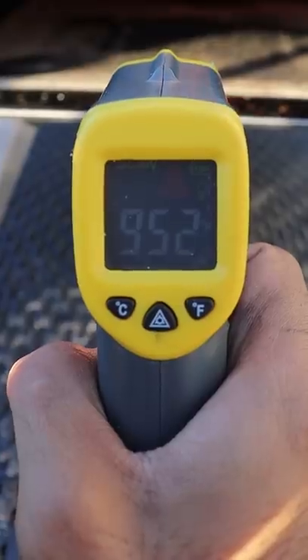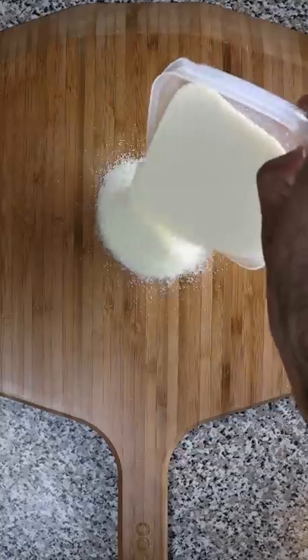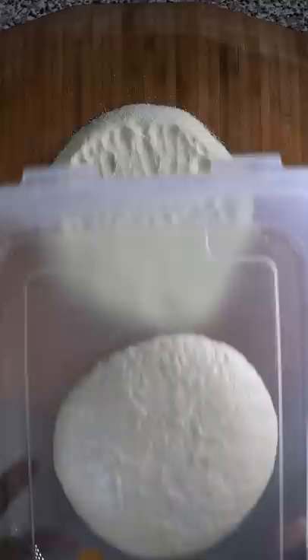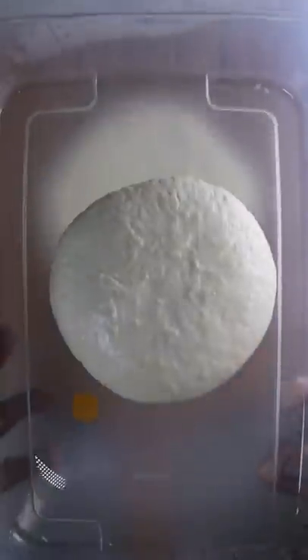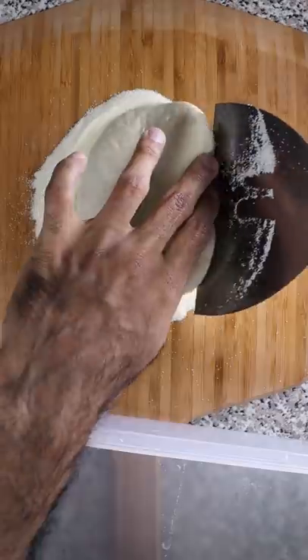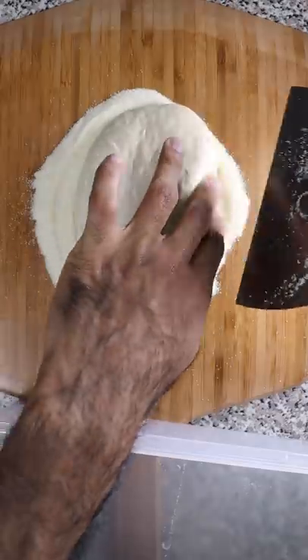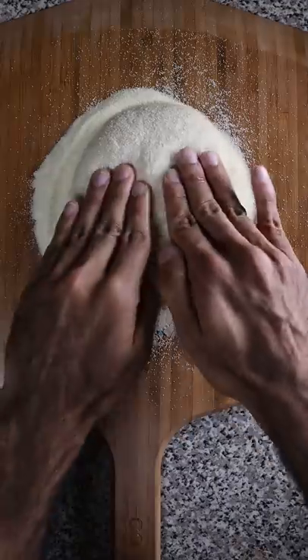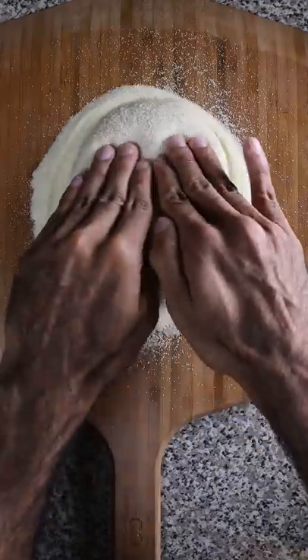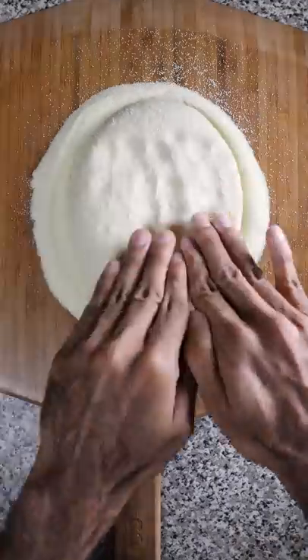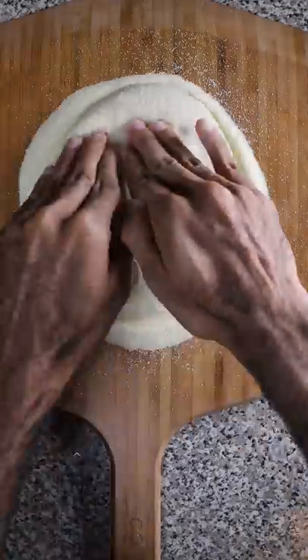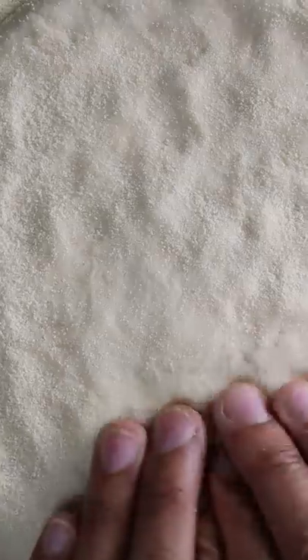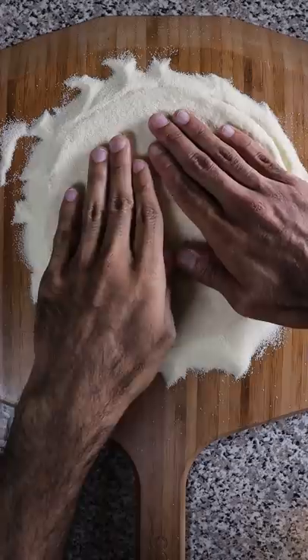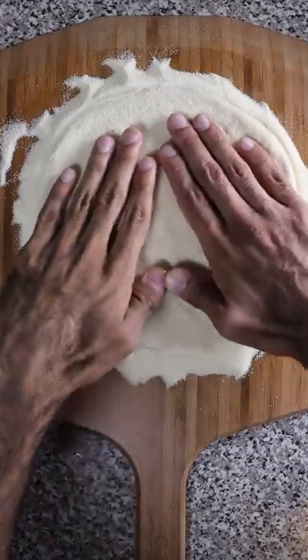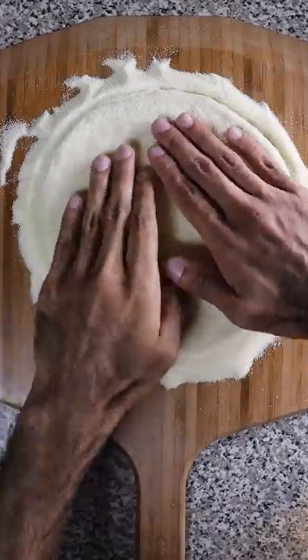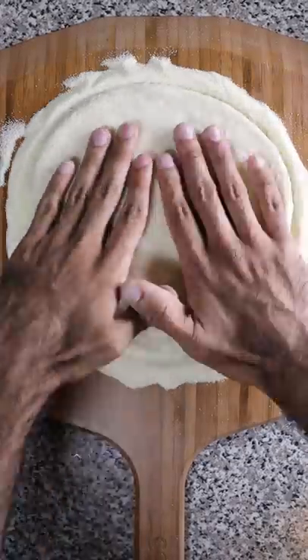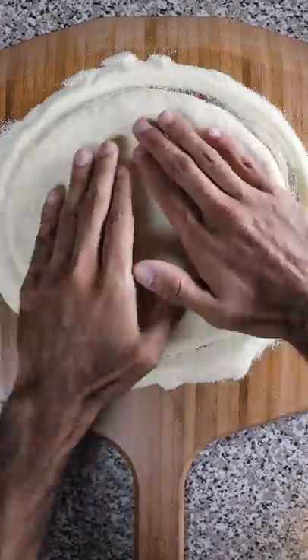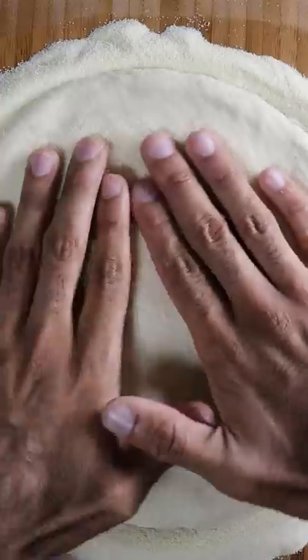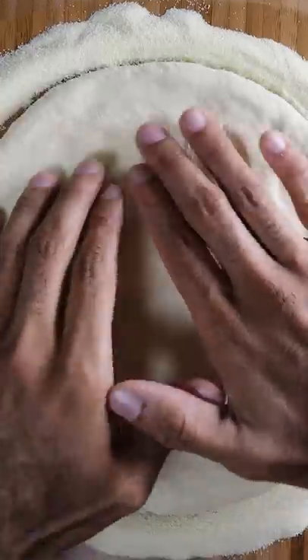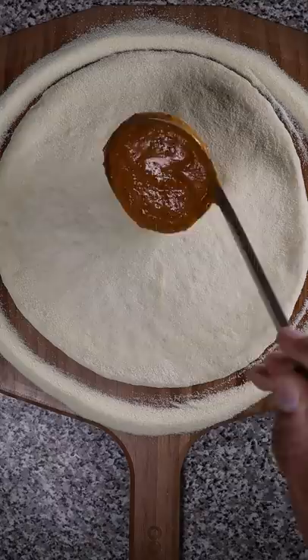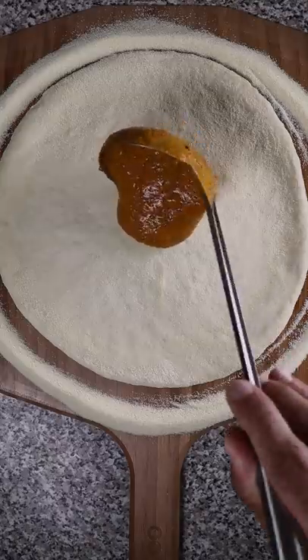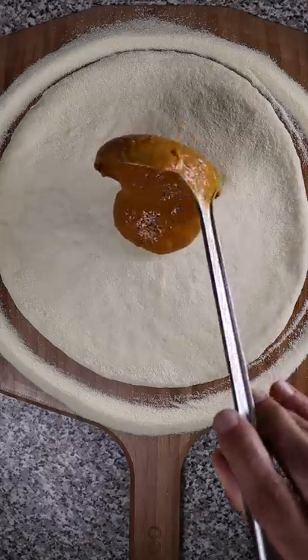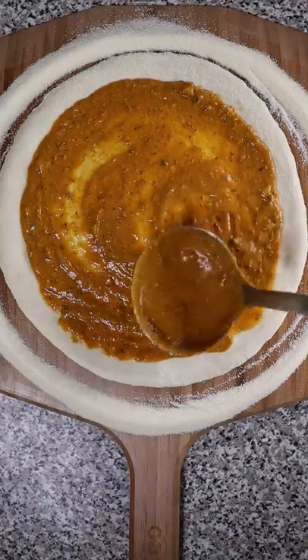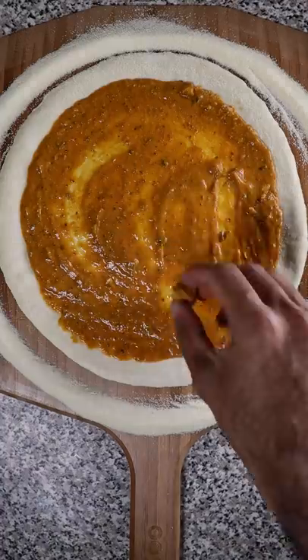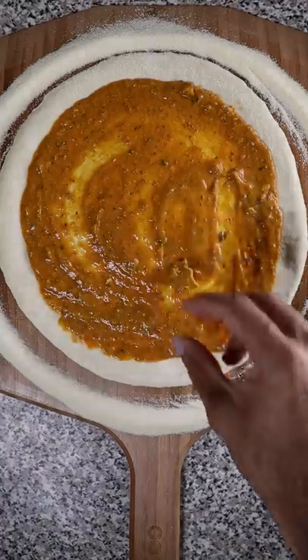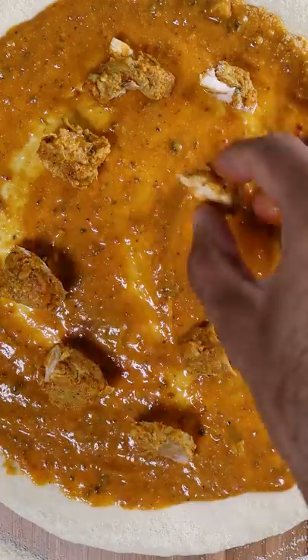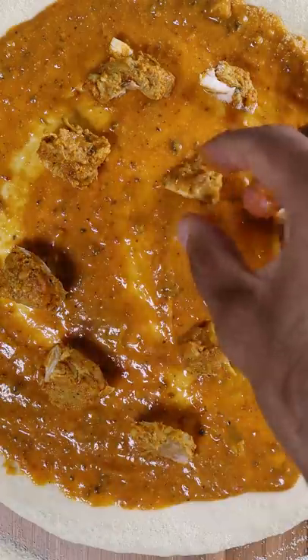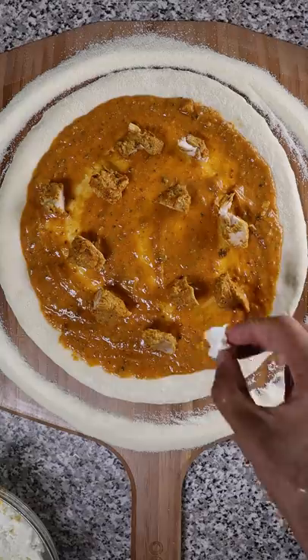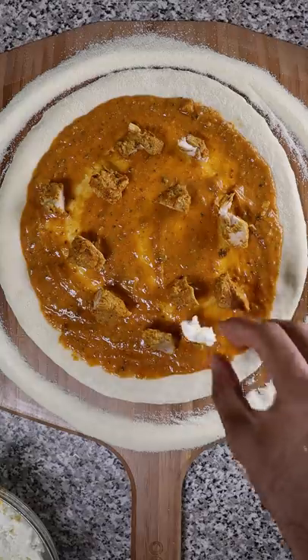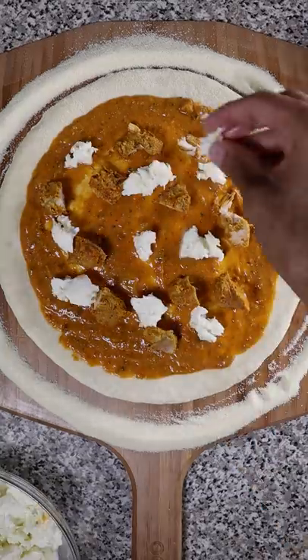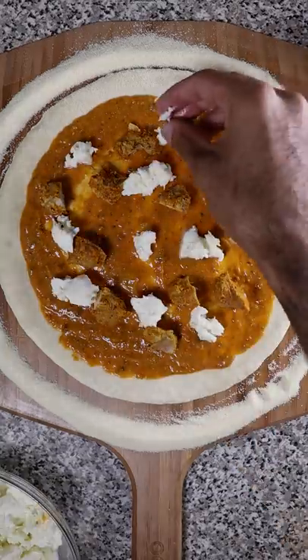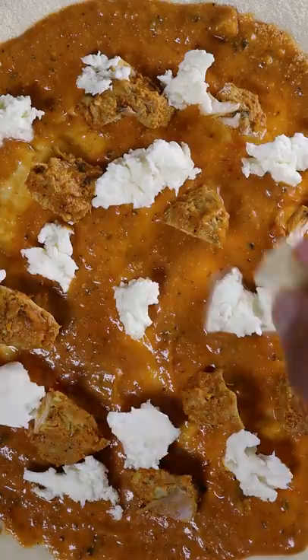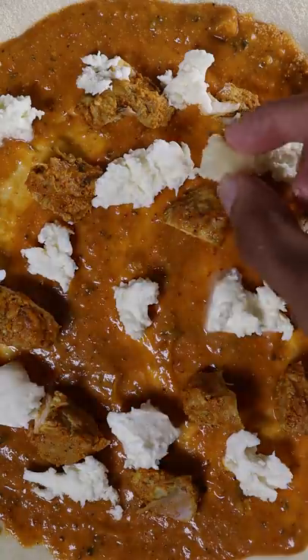Bring your dough ball to room temperature and stretch it across semolina flour so it doesn't stick. For the pizza sauce we'll be using the same butter chicken sauce we just made, while adding on pieces of chicken, fresh mozzarella, and gorgonzola.